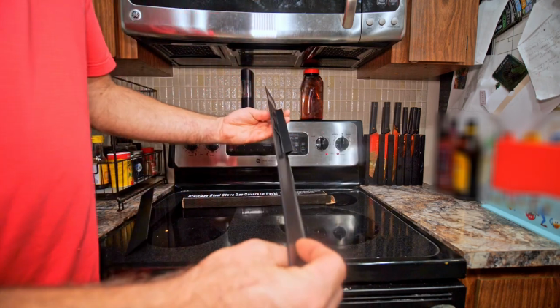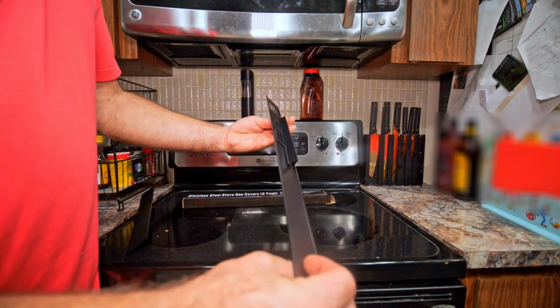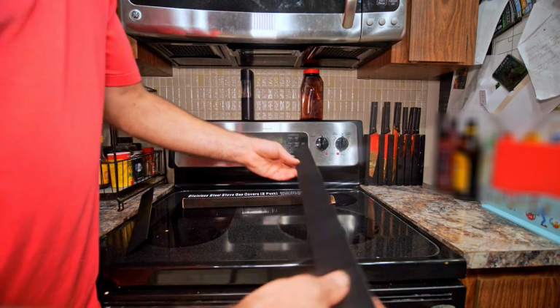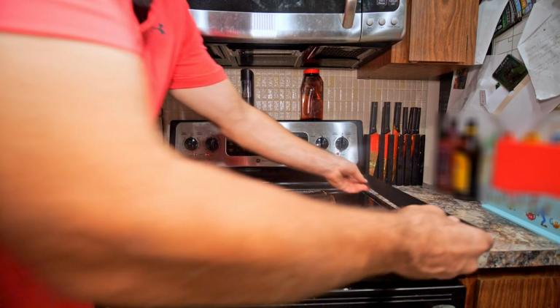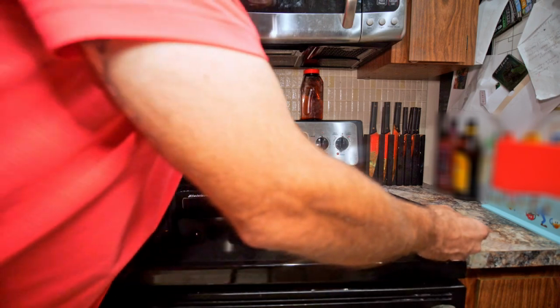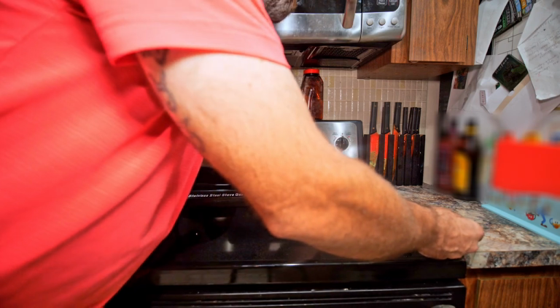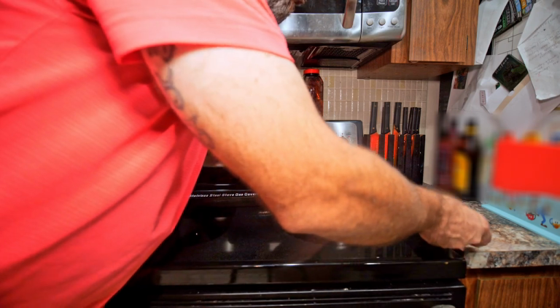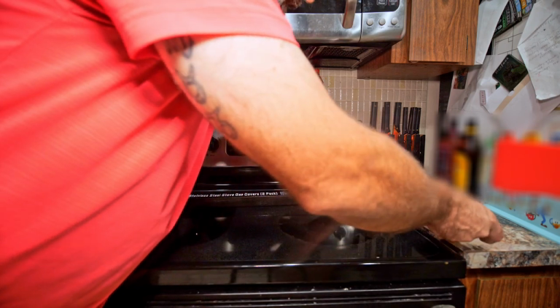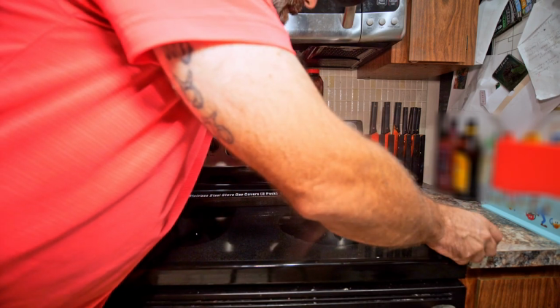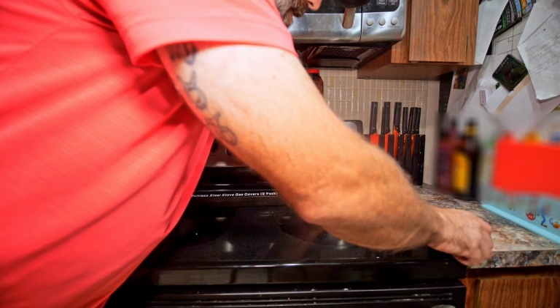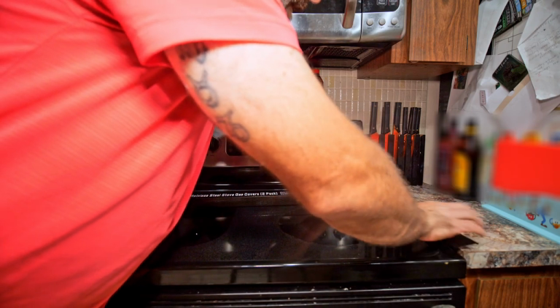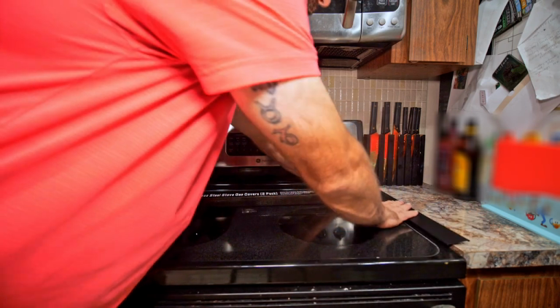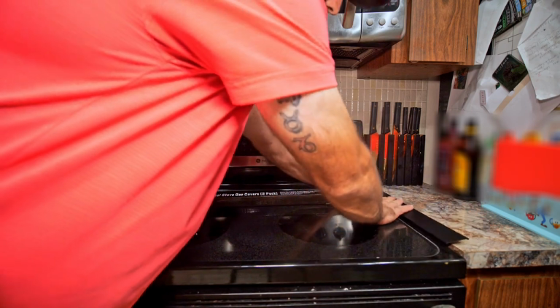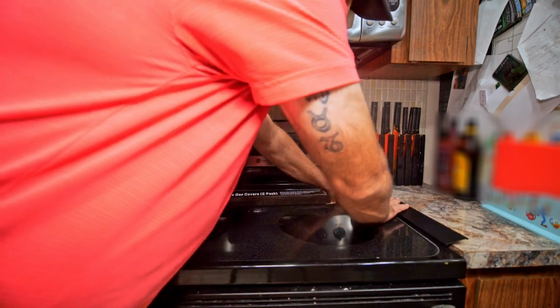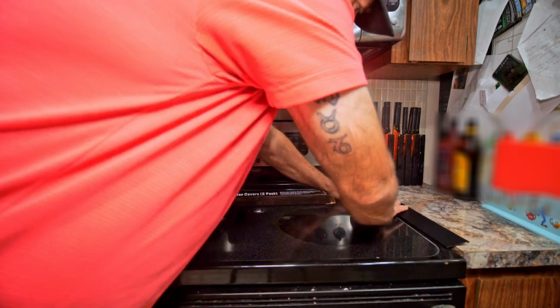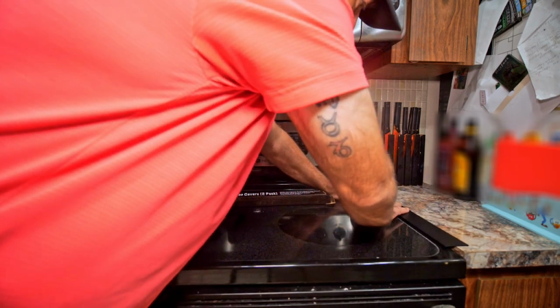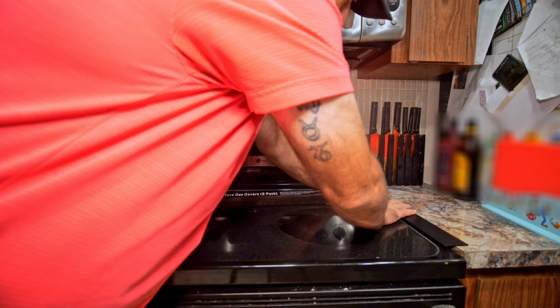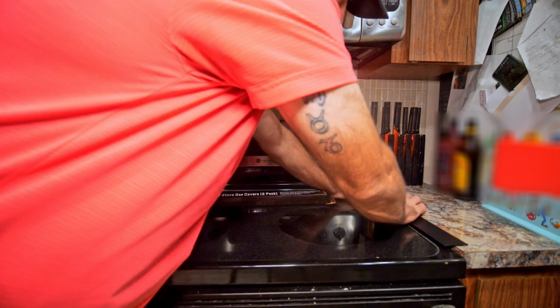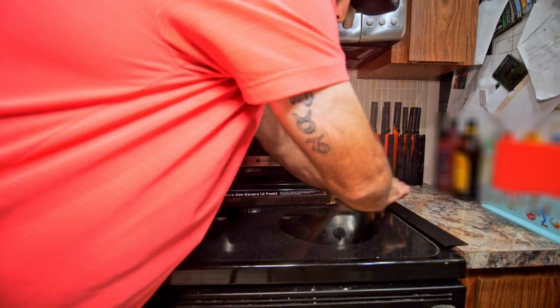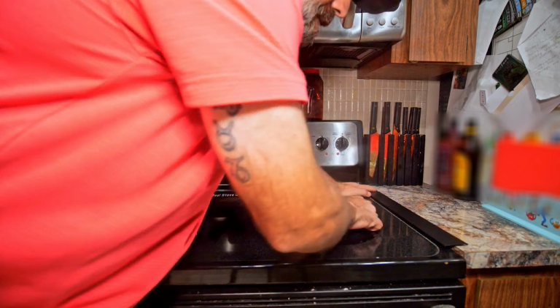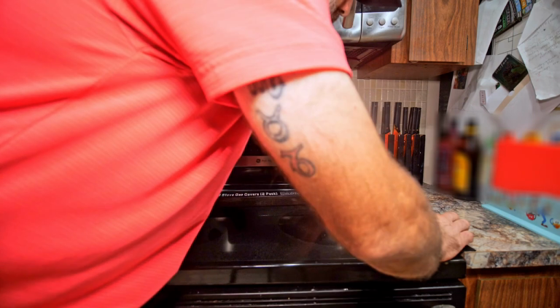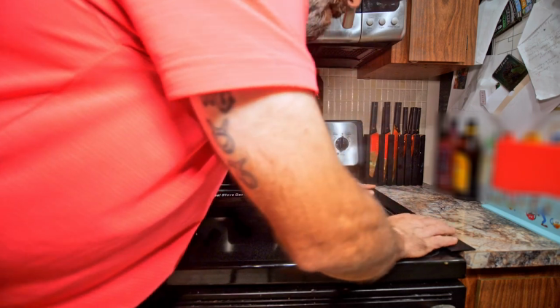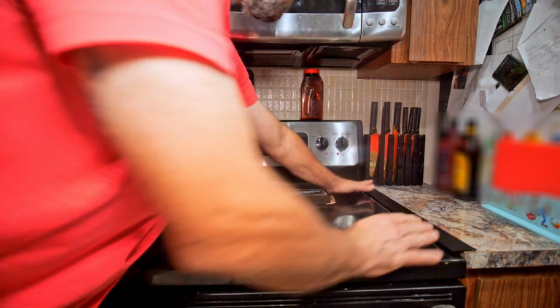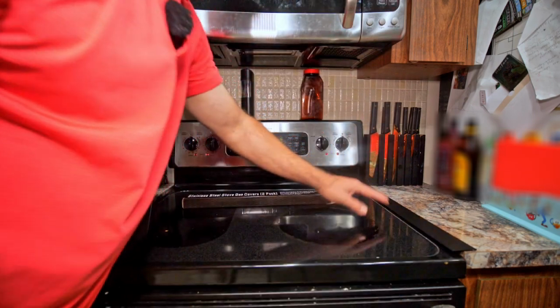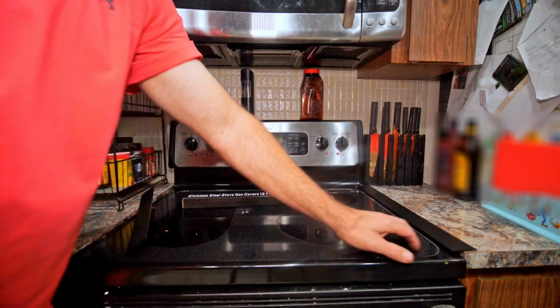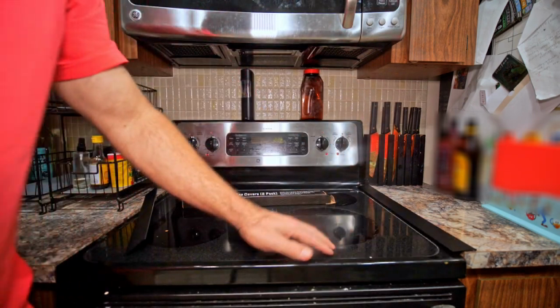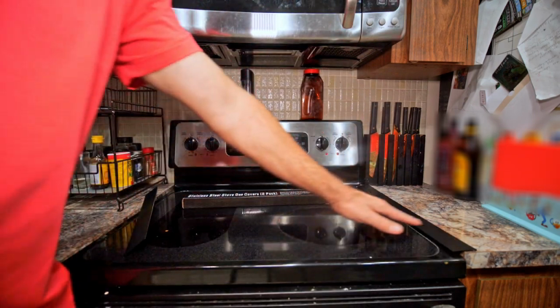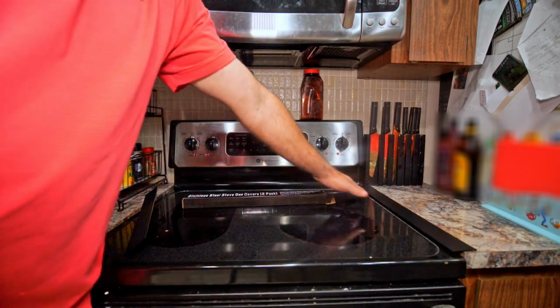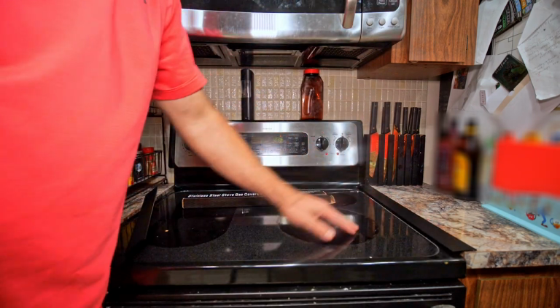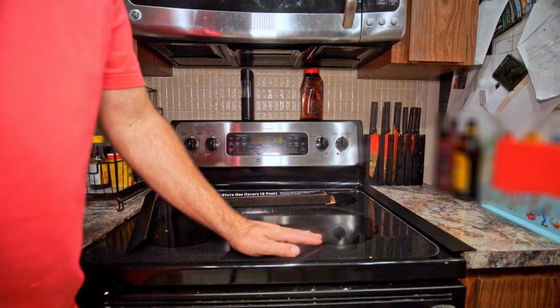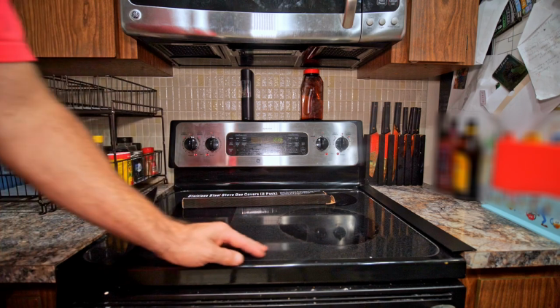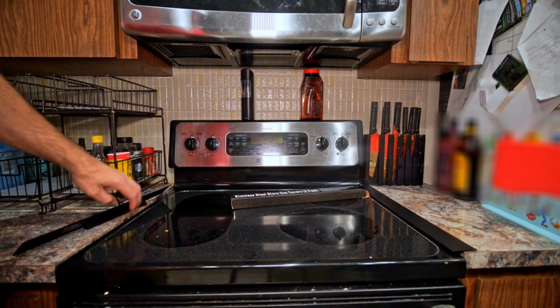I'm going to take this one and just put it right in here. It squeezes down in between the counter and the stove, and just like that, you have a nice finished look.